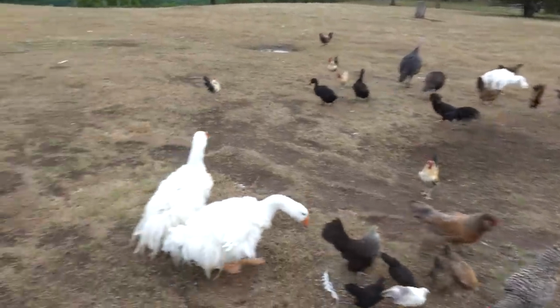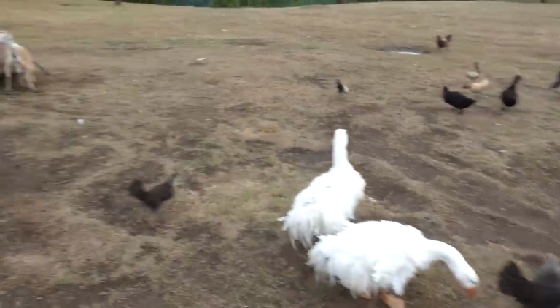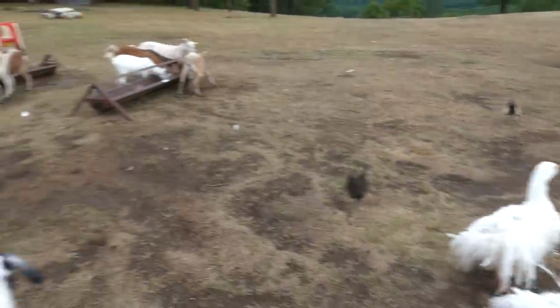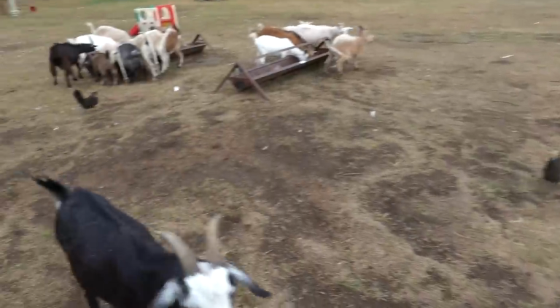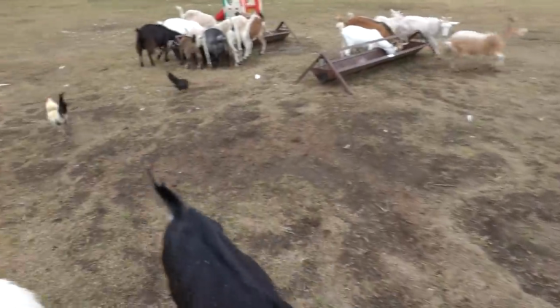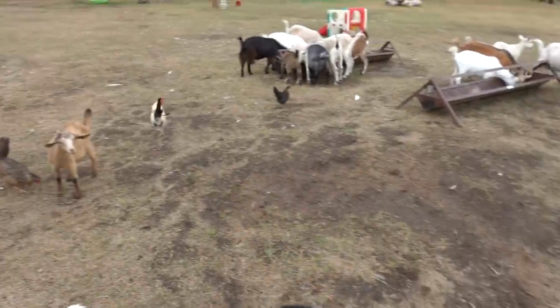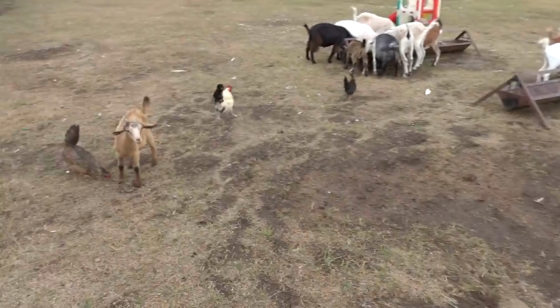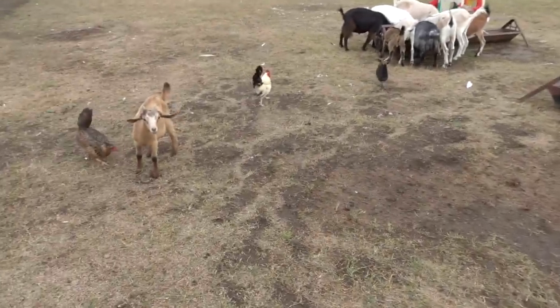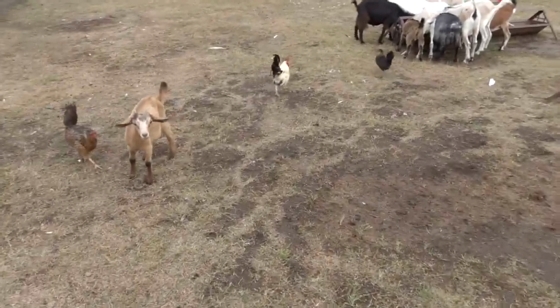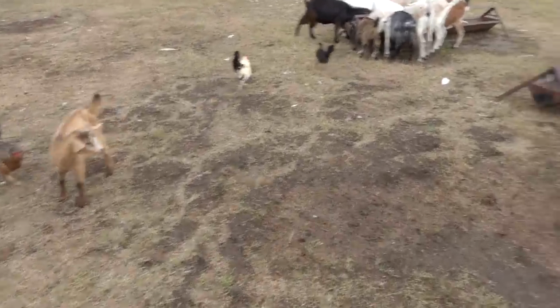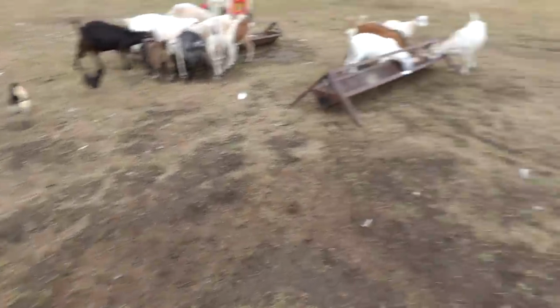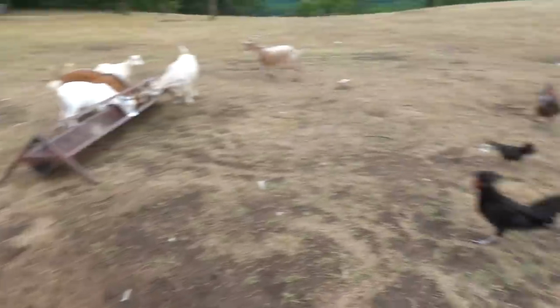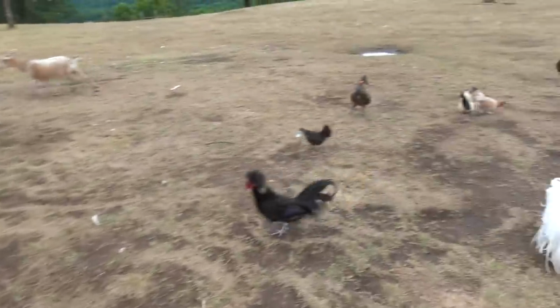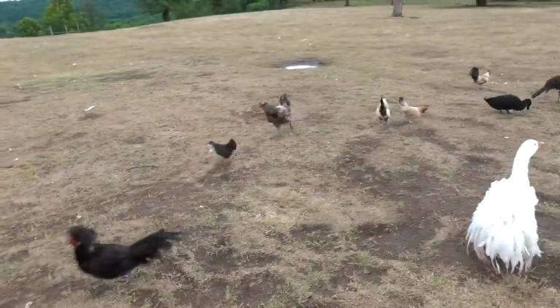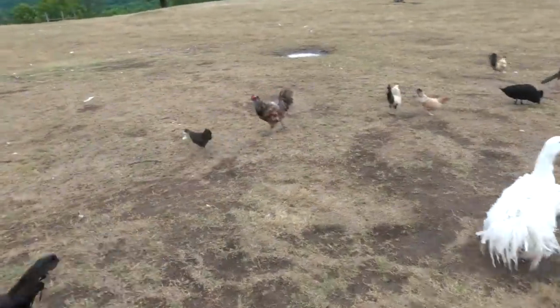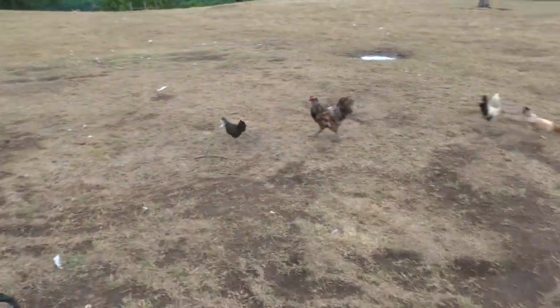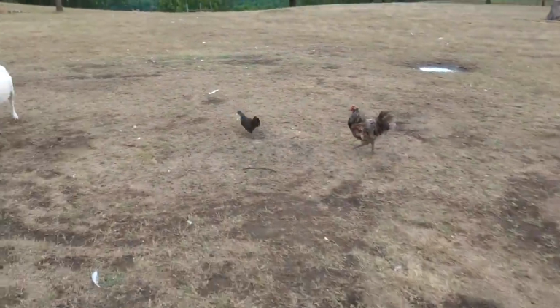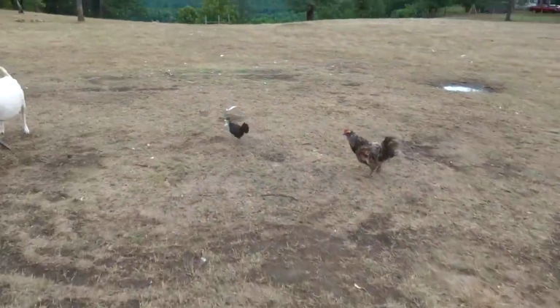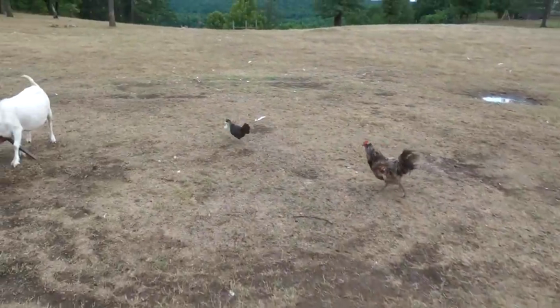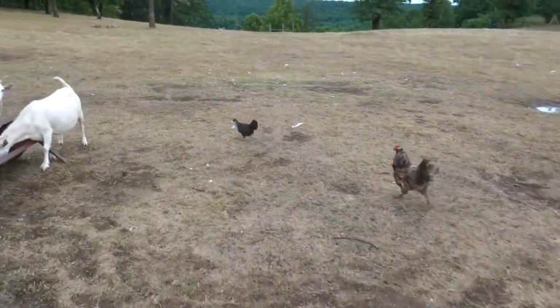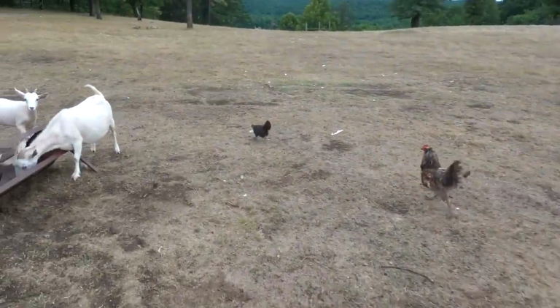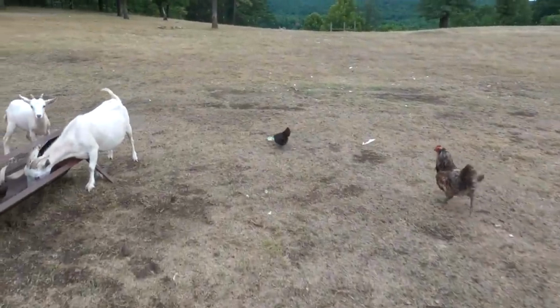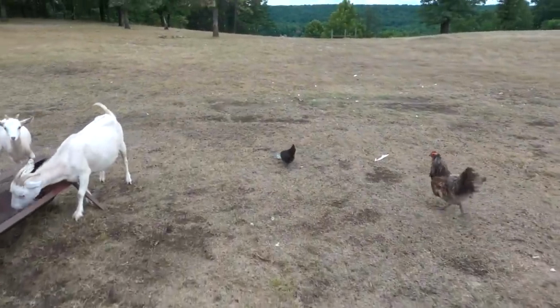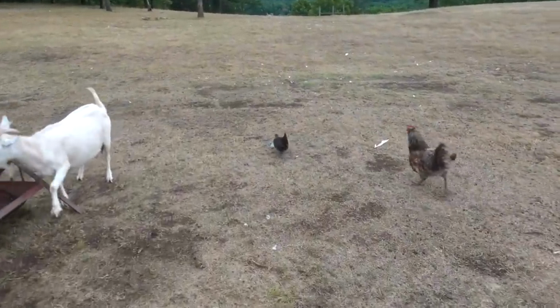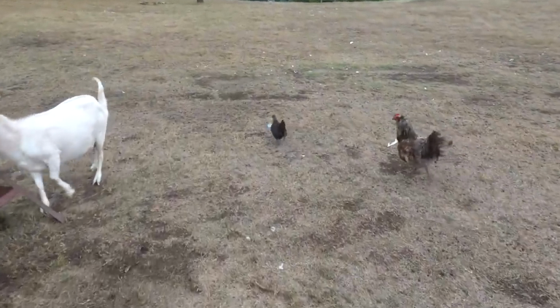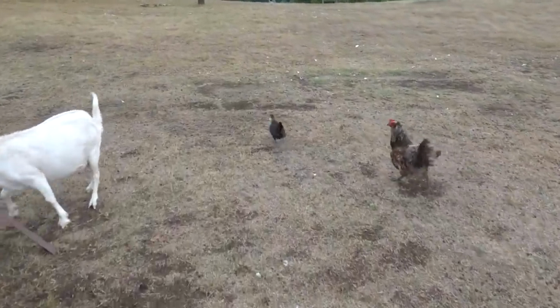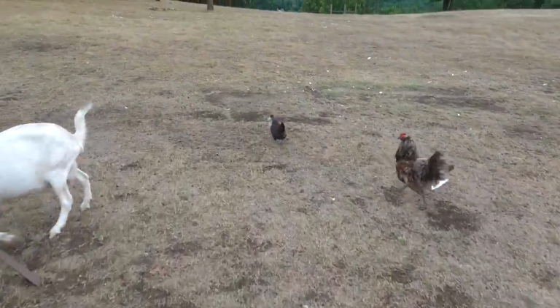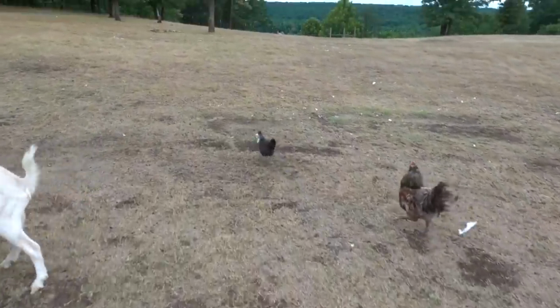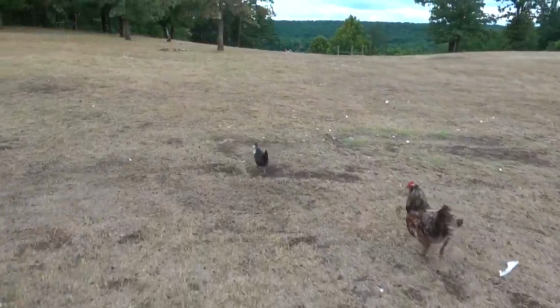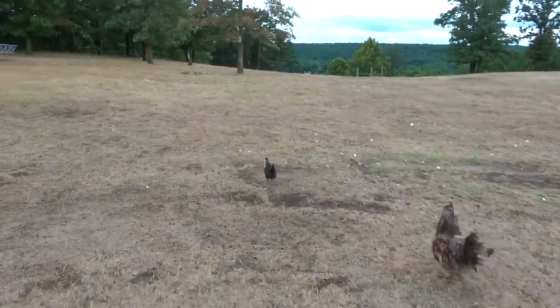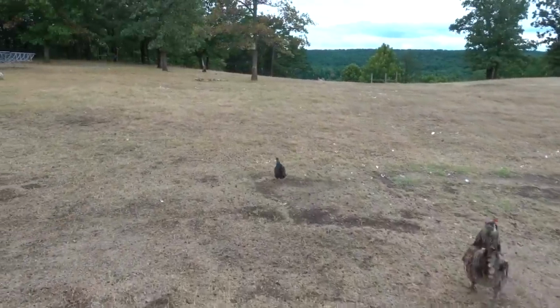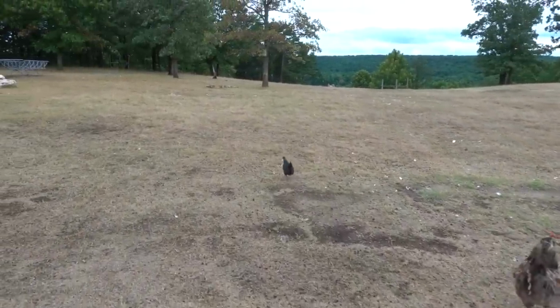Got to go check all the waters — I'm pretty sure they're going to be pretty full because we've got a lot of rain. That's a good thing. Look at that chicken running off with that egg.